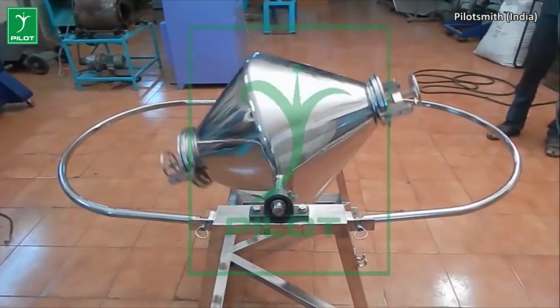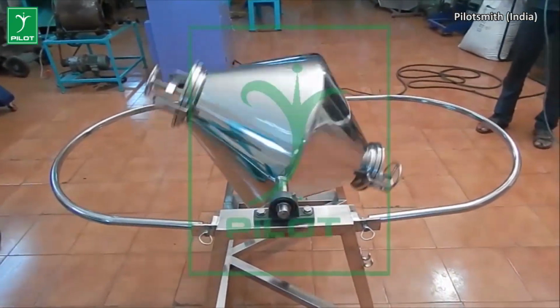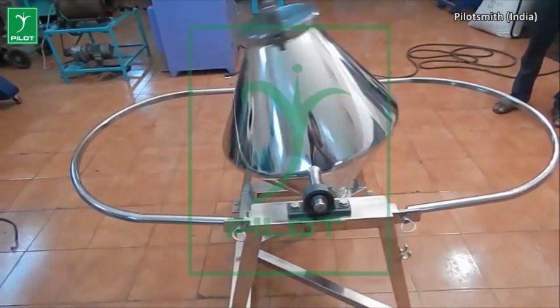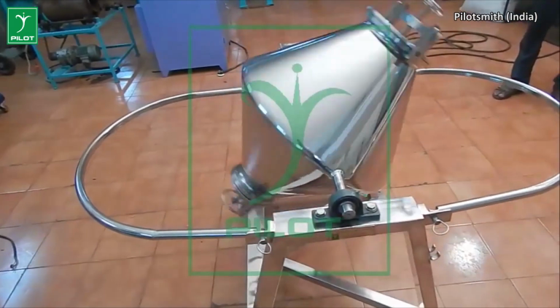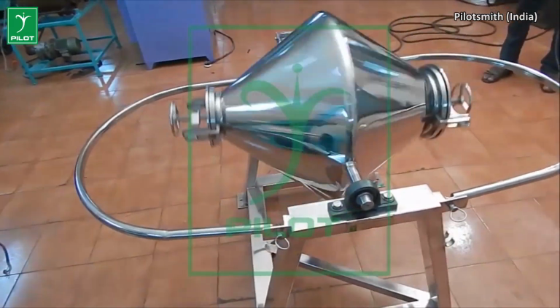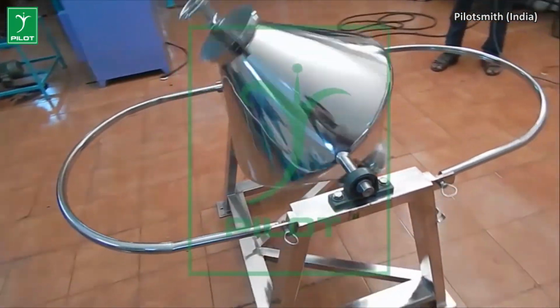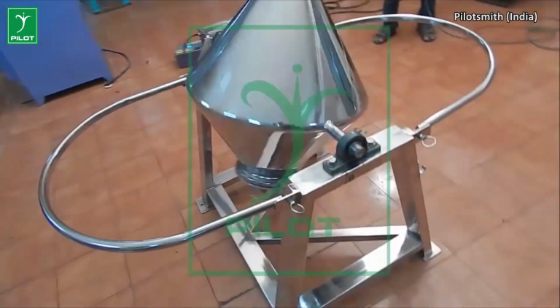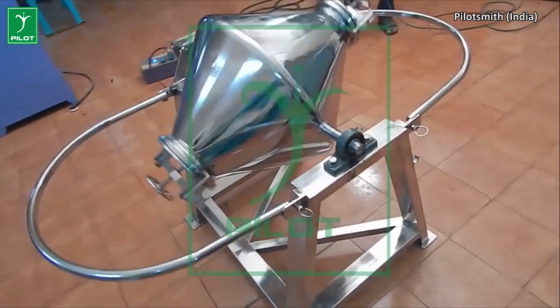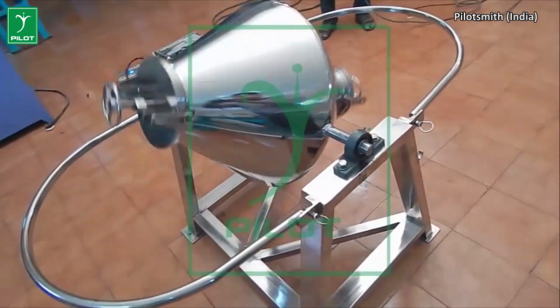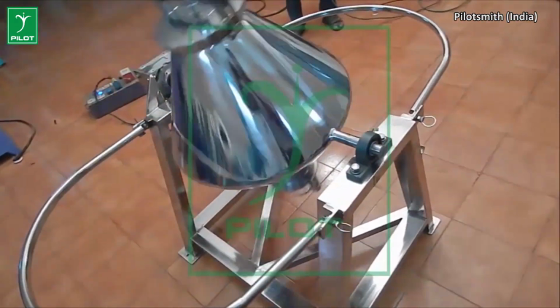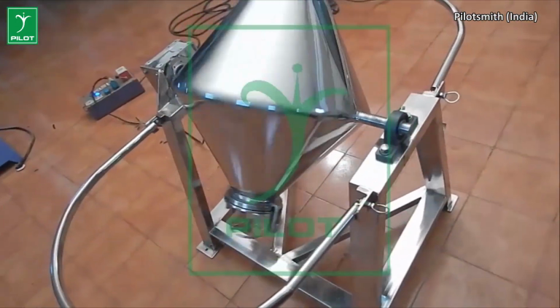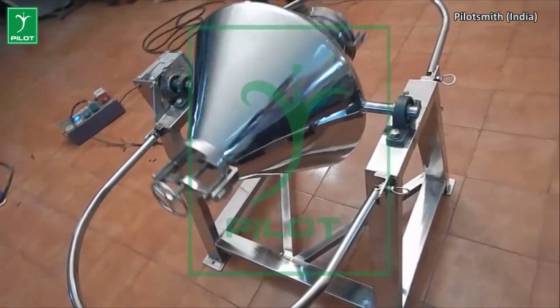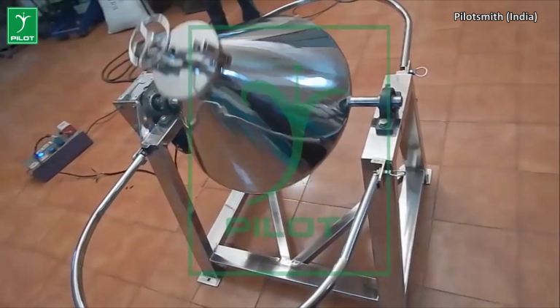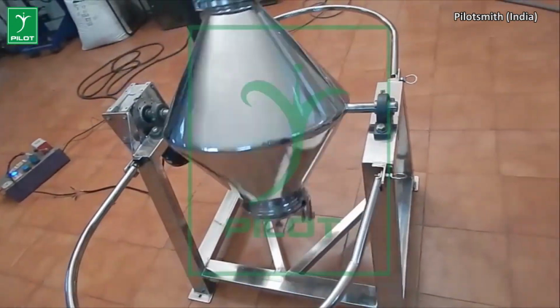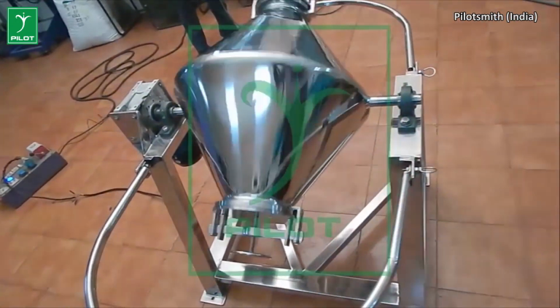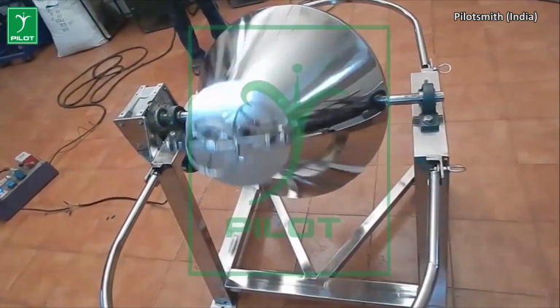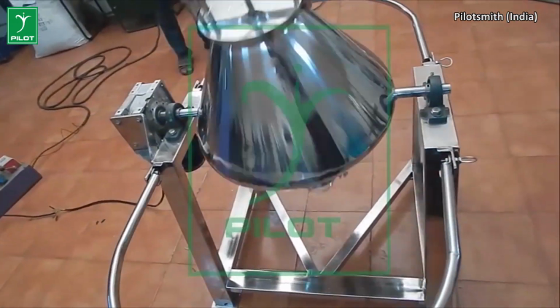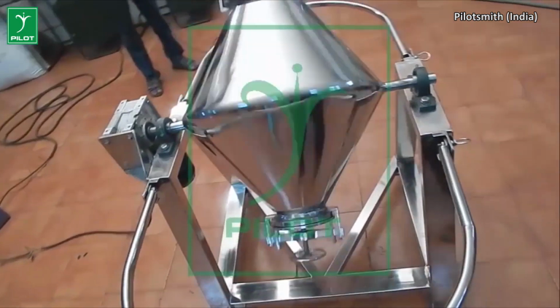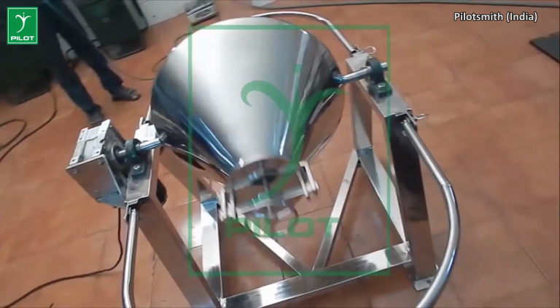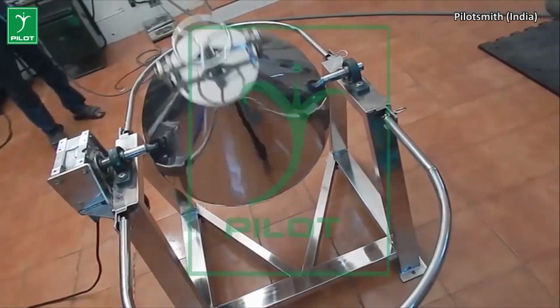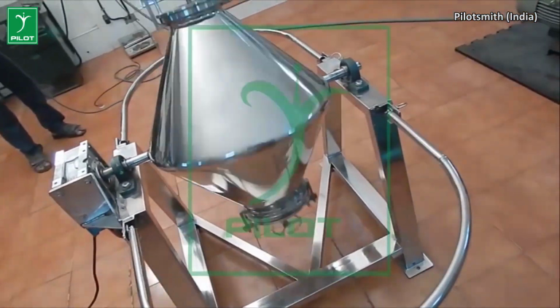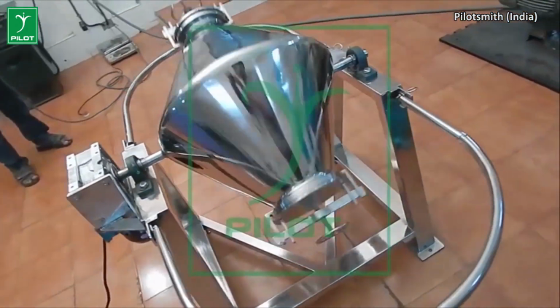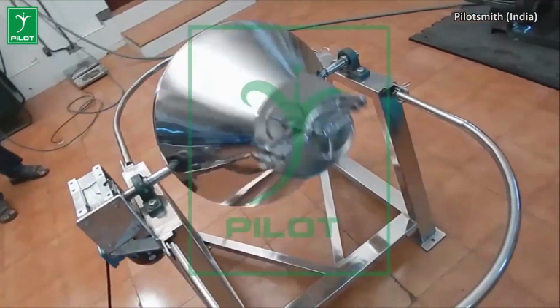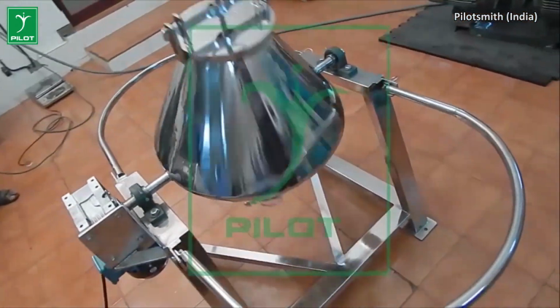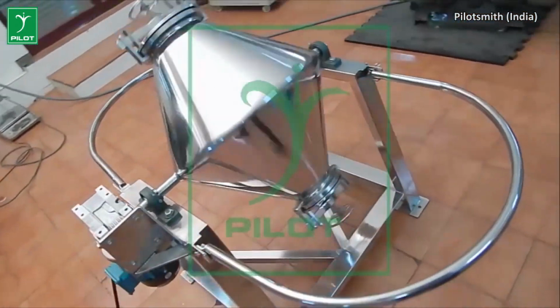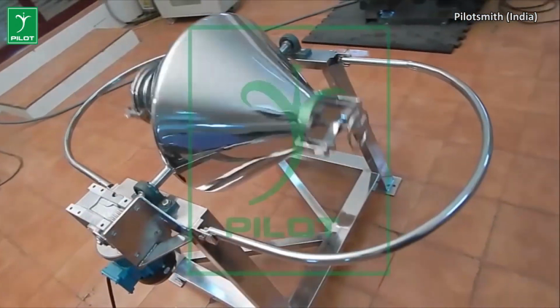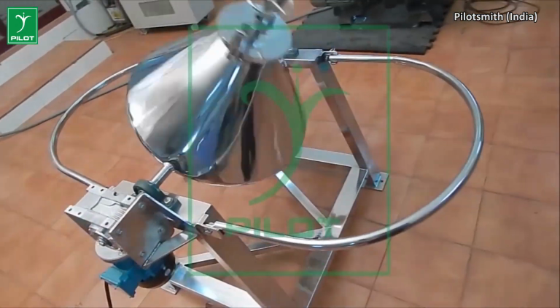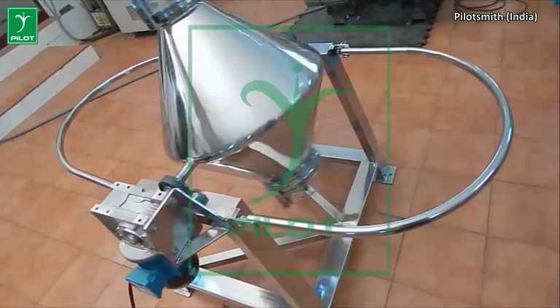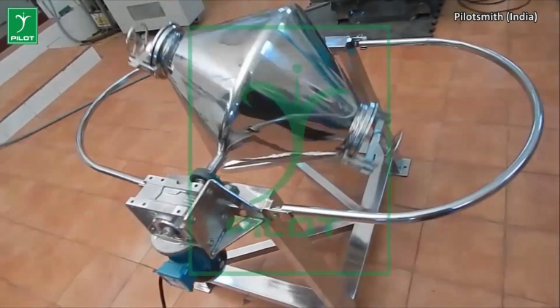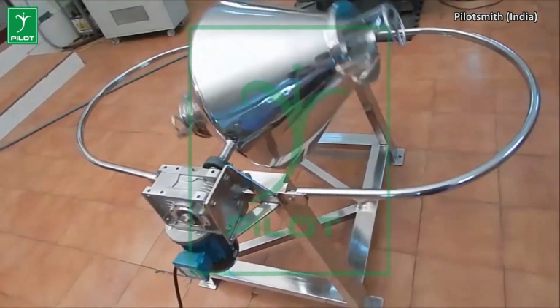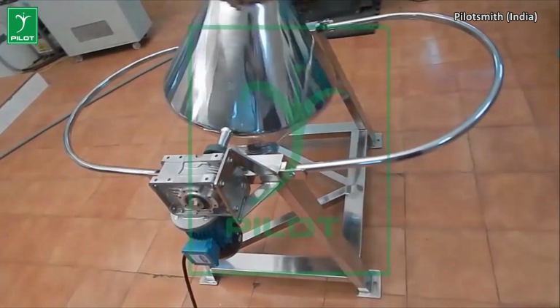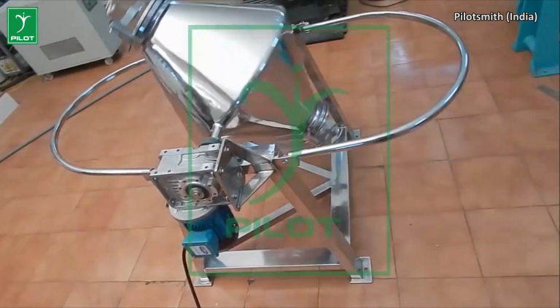It can also mix powders of different shape and moisture level. The machinery variants include blender vessels with handling capacity of 10 kg up to 250 kg.